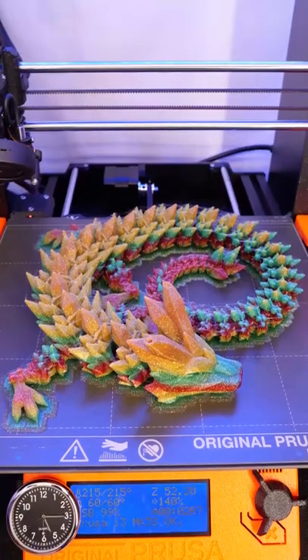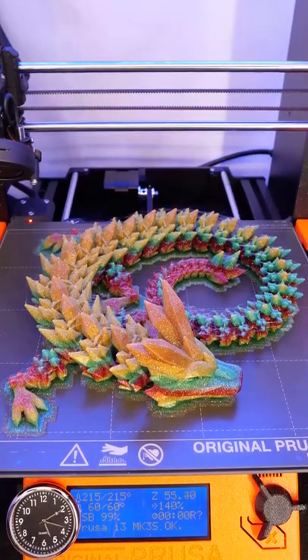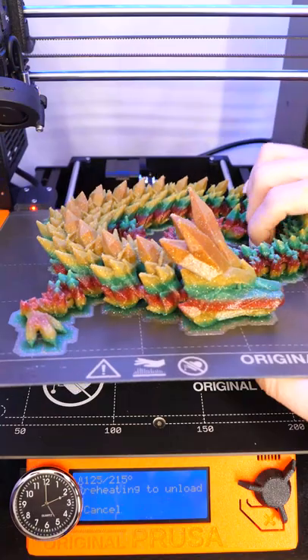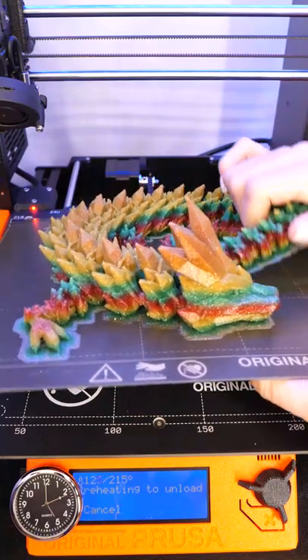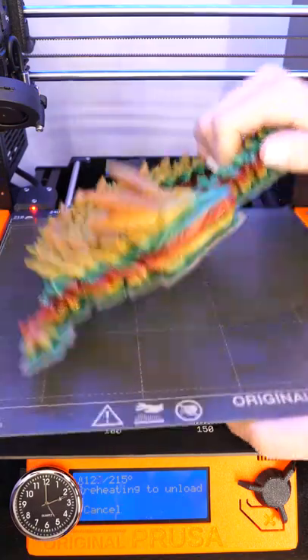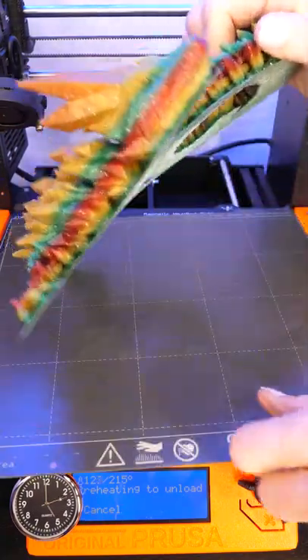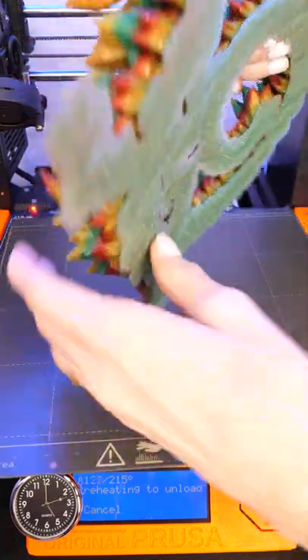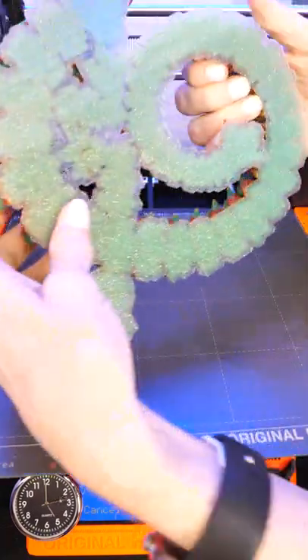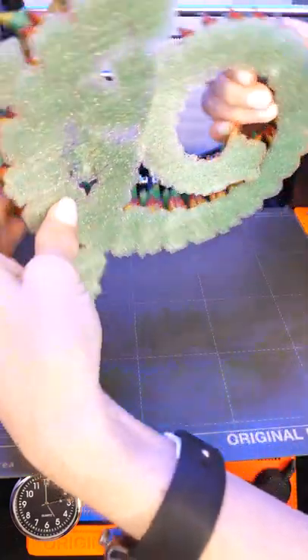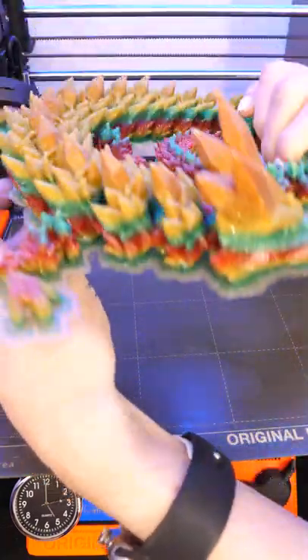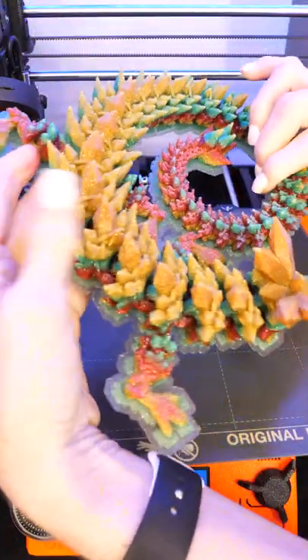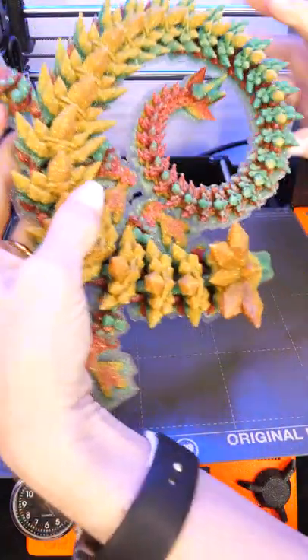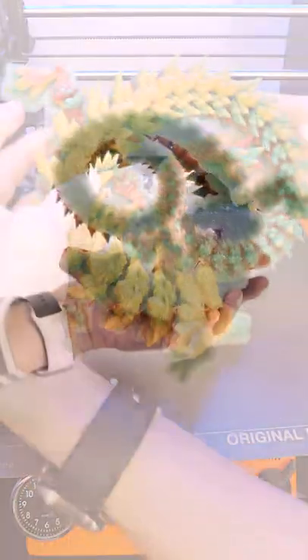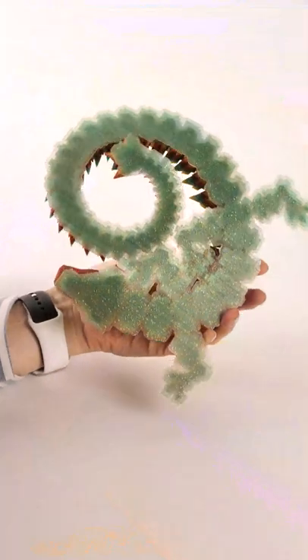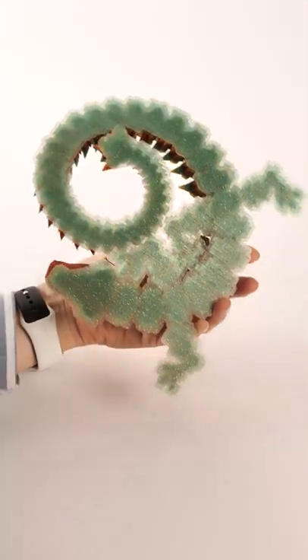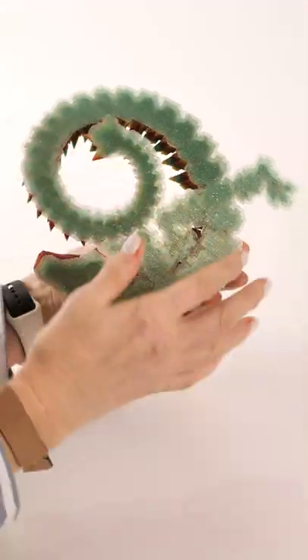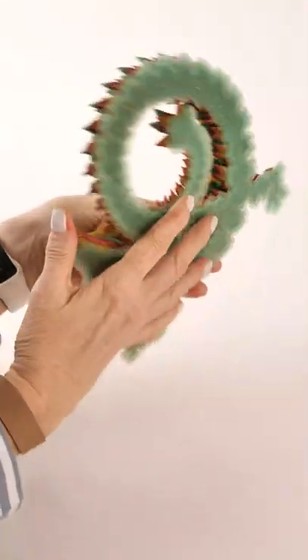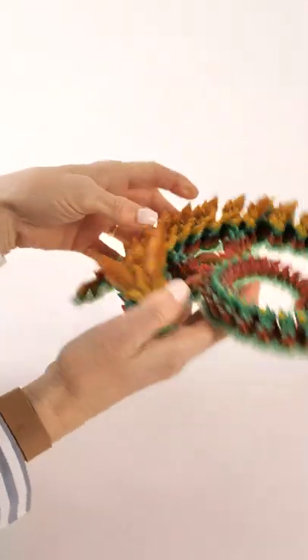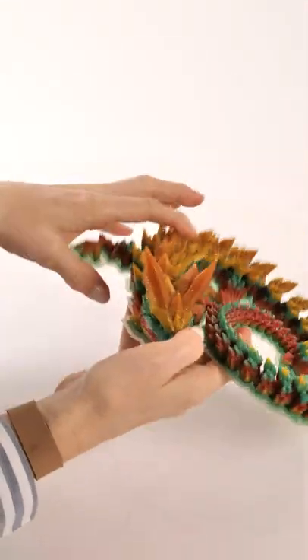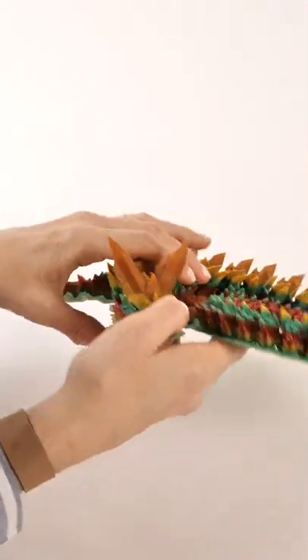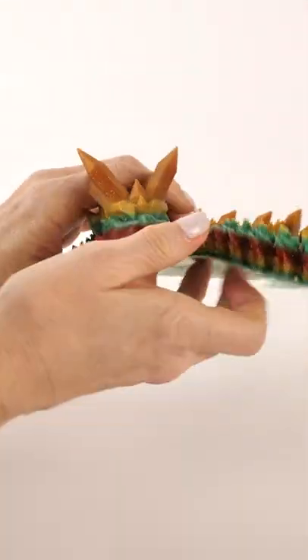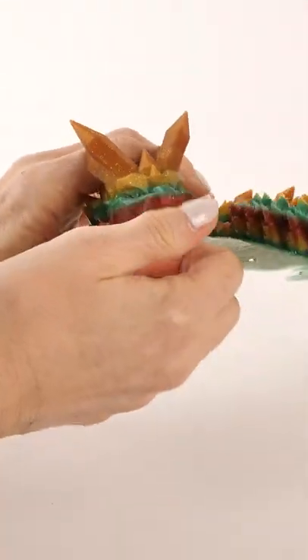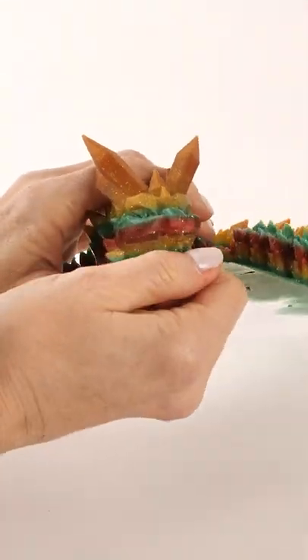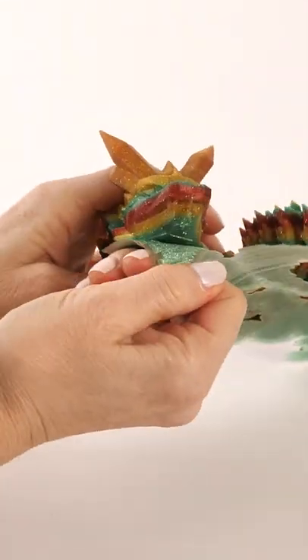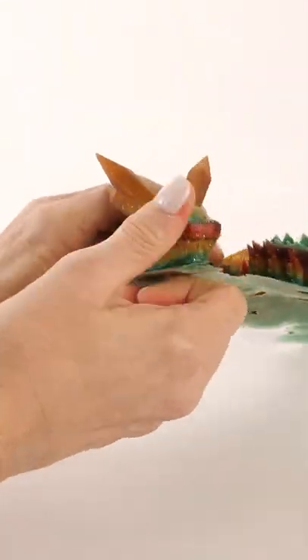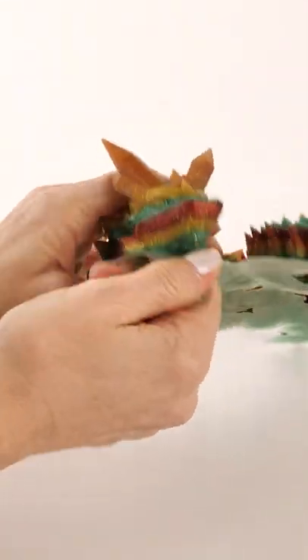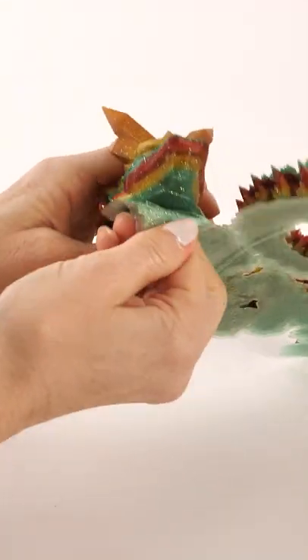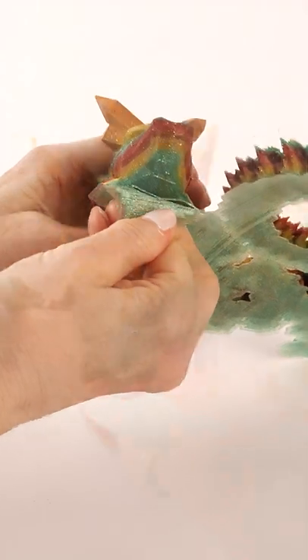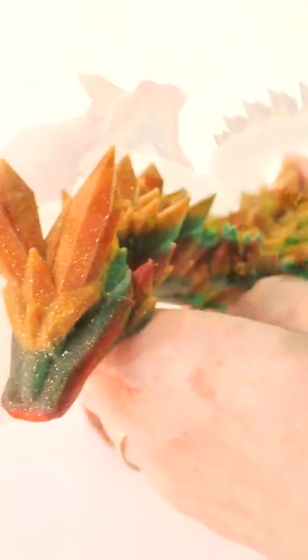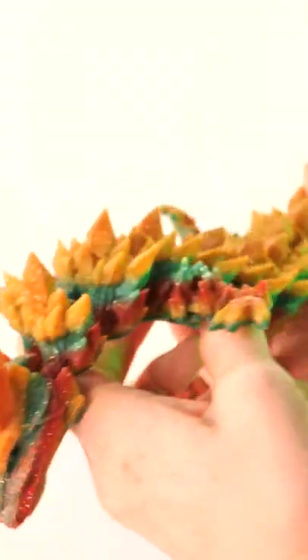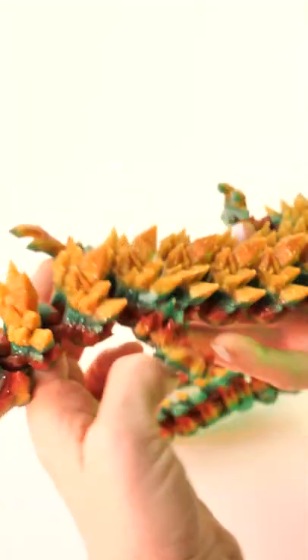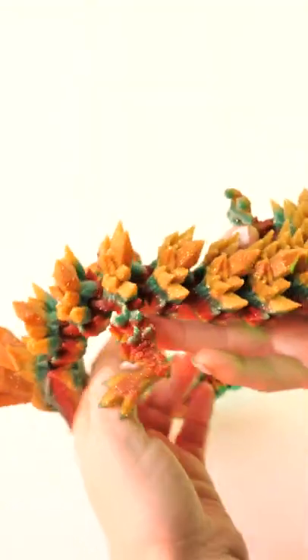I used a raft because this is a complex model that can easily fail right at the beginning, since it has so many small little pieces attached to the build plate. You remove the raft and then it moves. Look at all those segments and crystals.